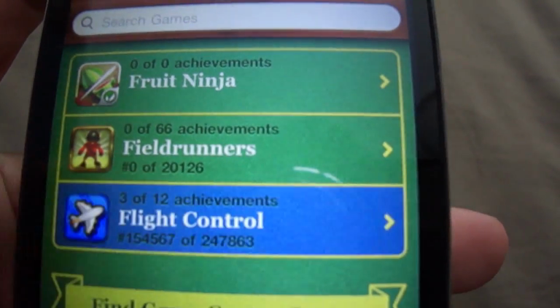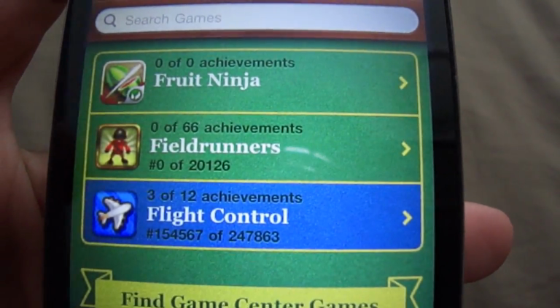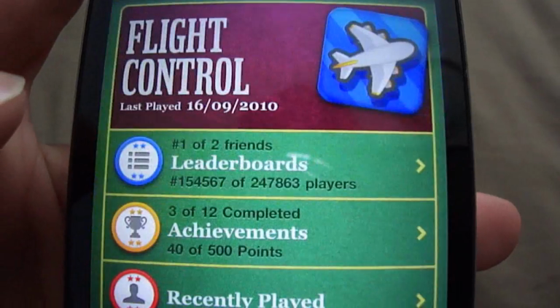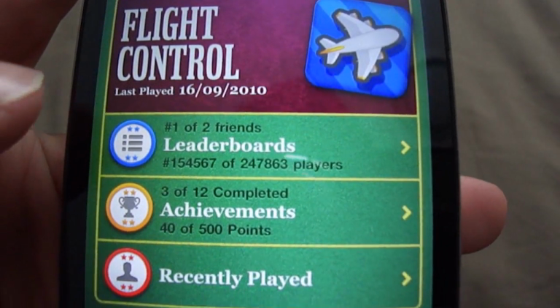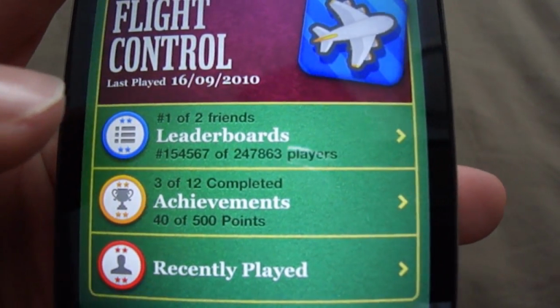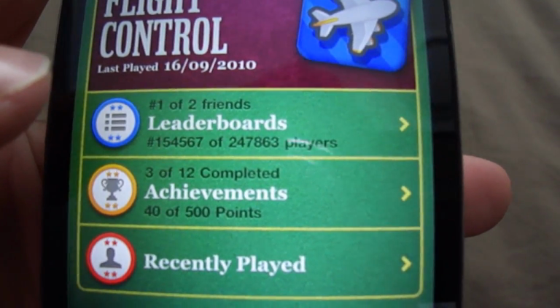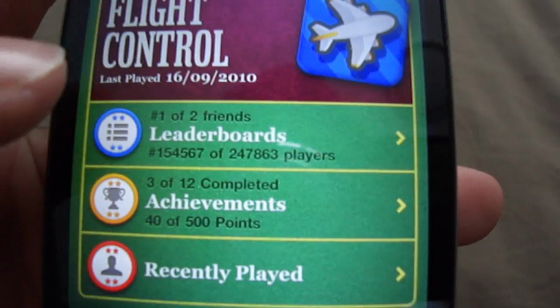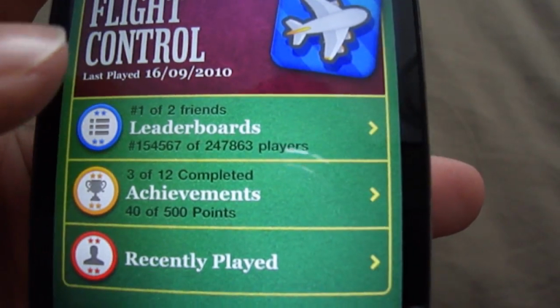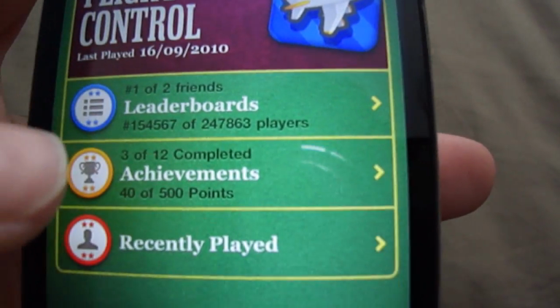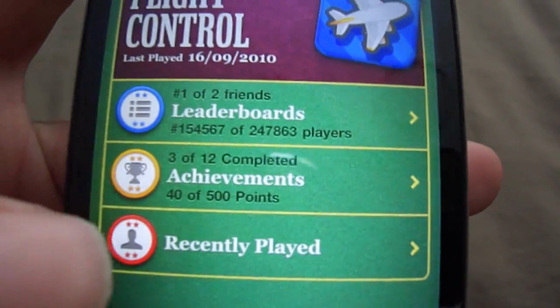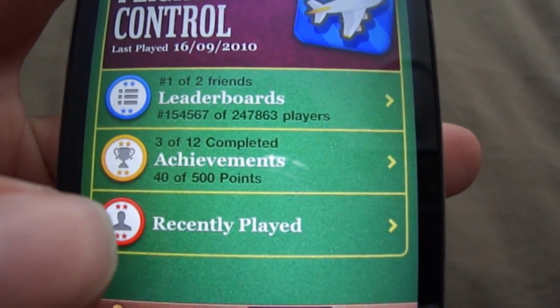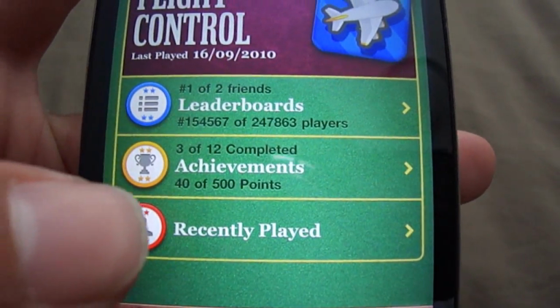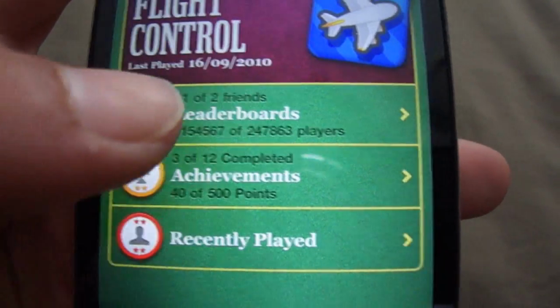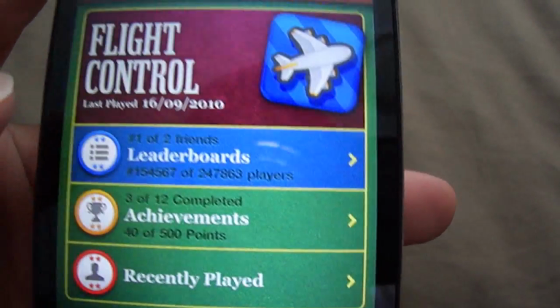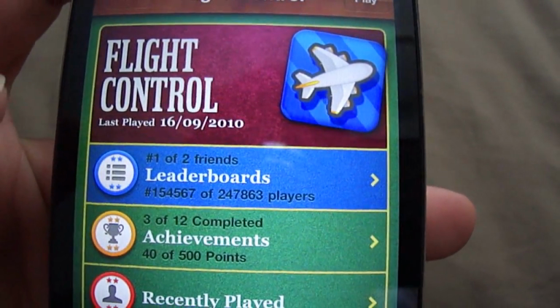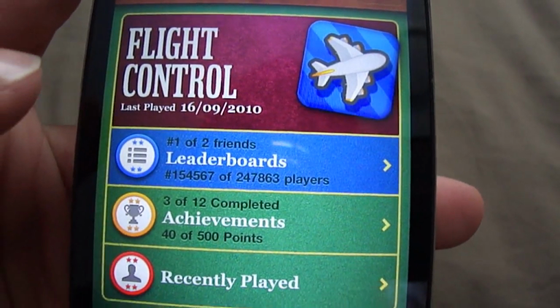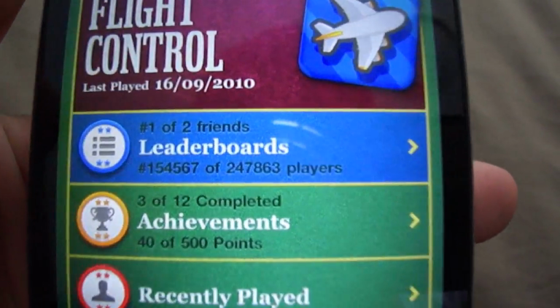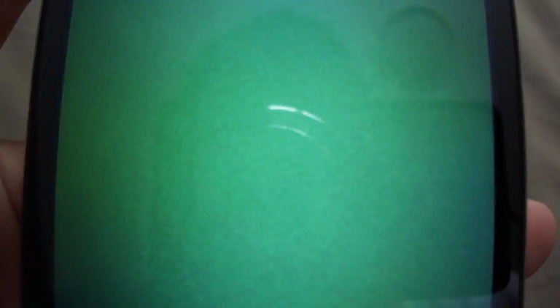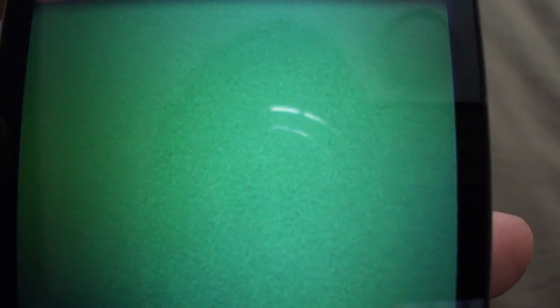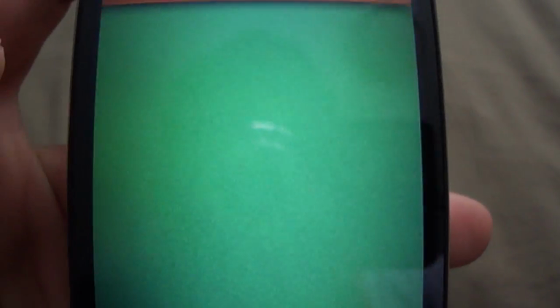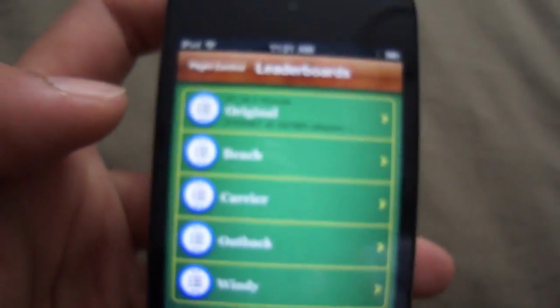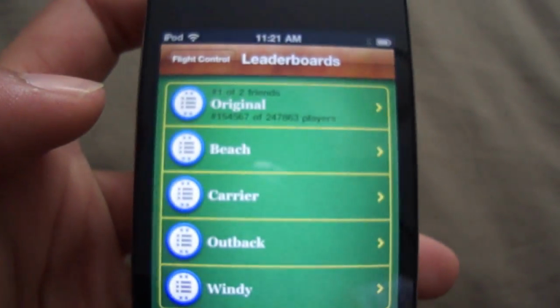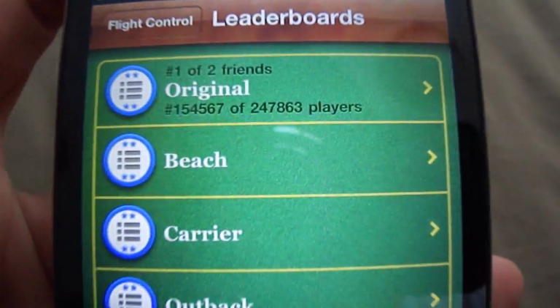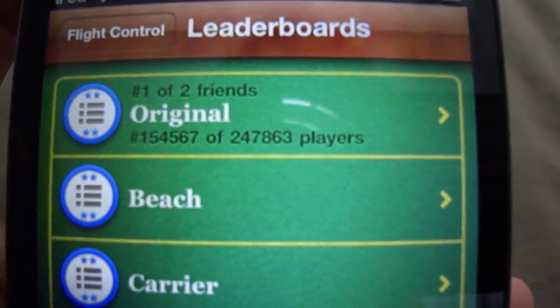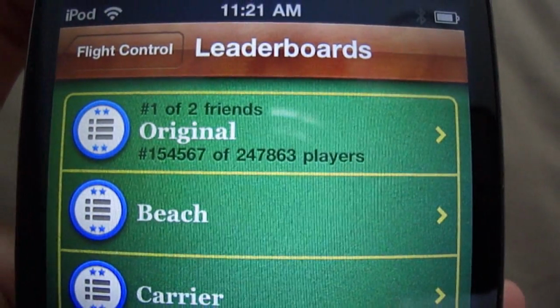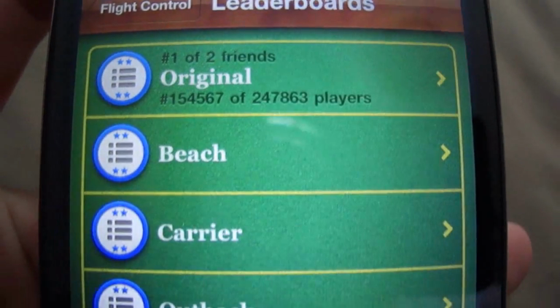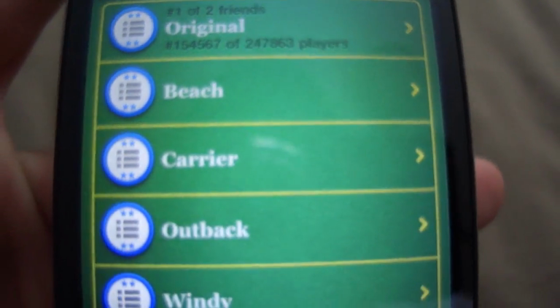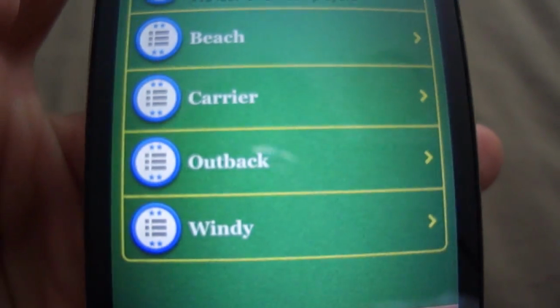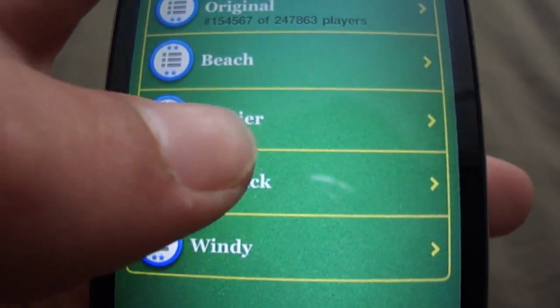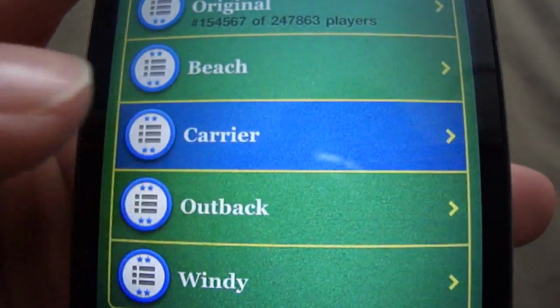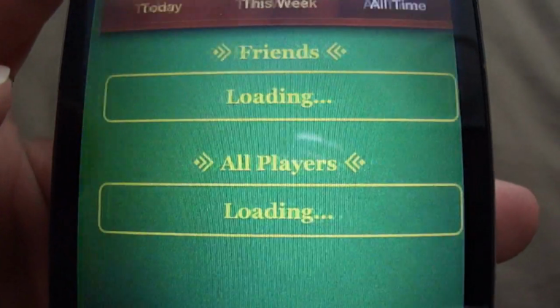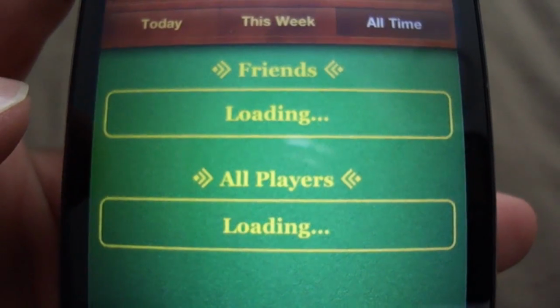So I'm going to Fly Control. Here it shows you the leaderboards, achievements, and recently played. Let's go to leaderboards — as you can see there it's got Original, Beach, and Carrier, which are just all the different levels.